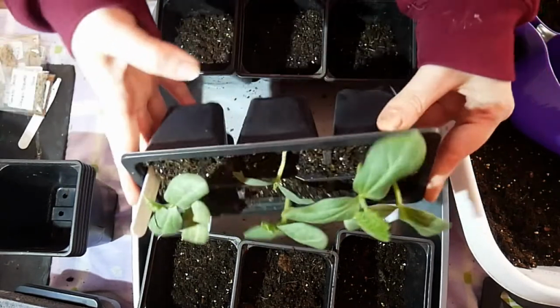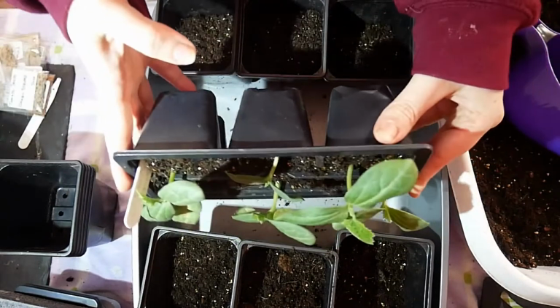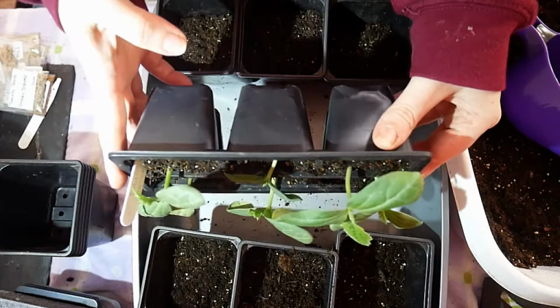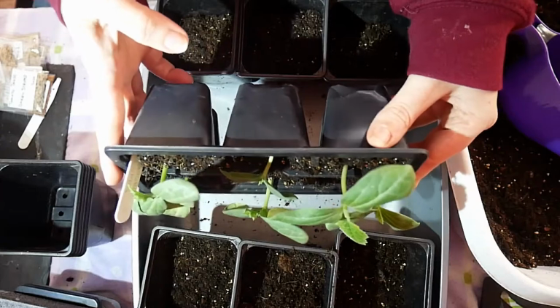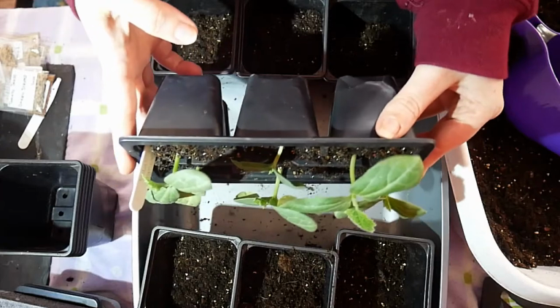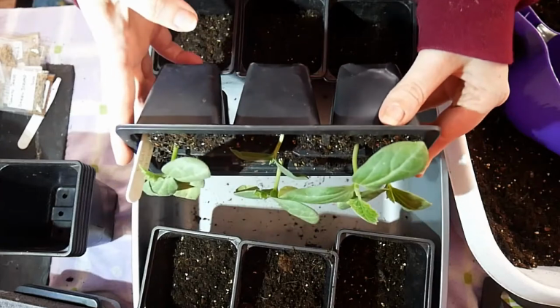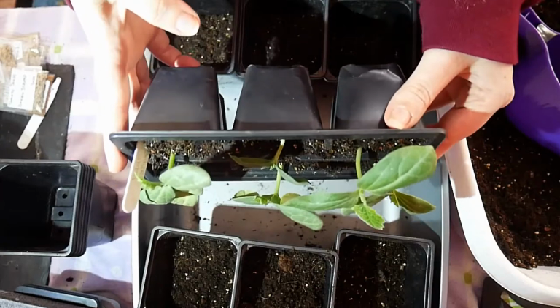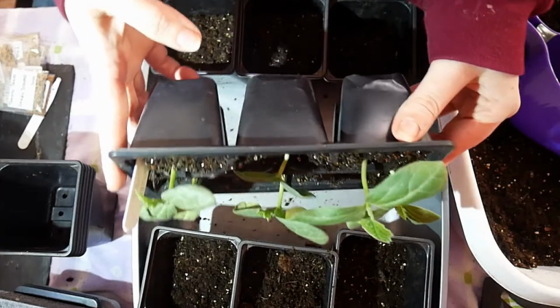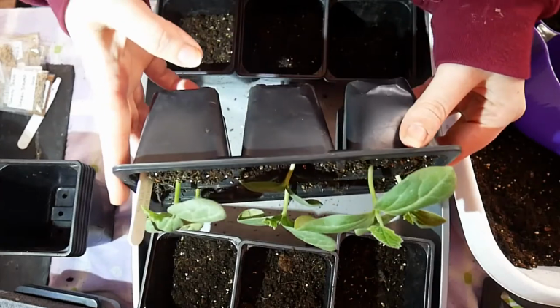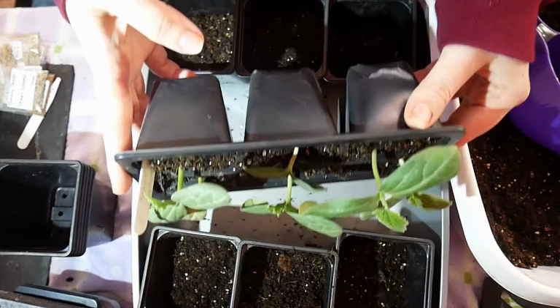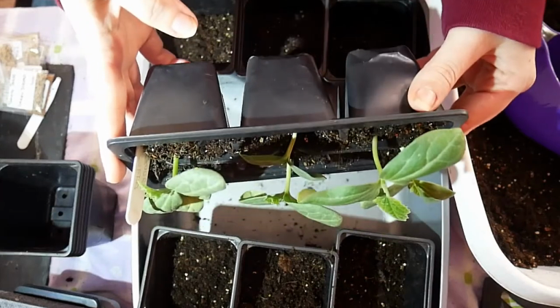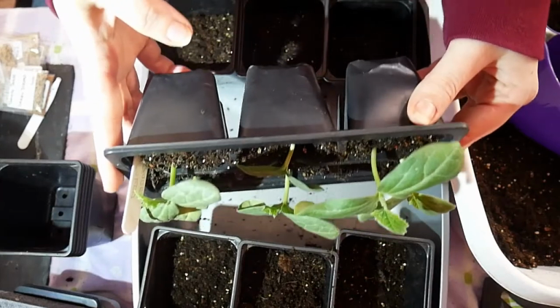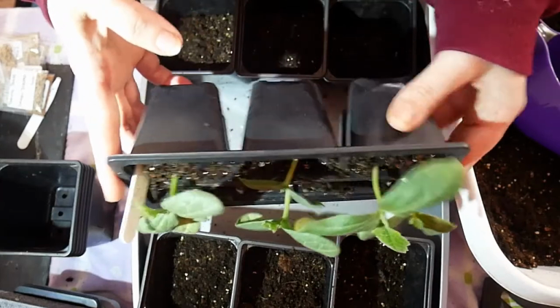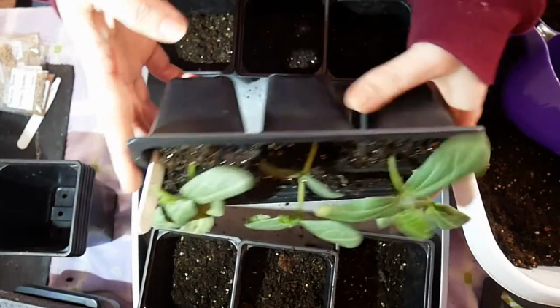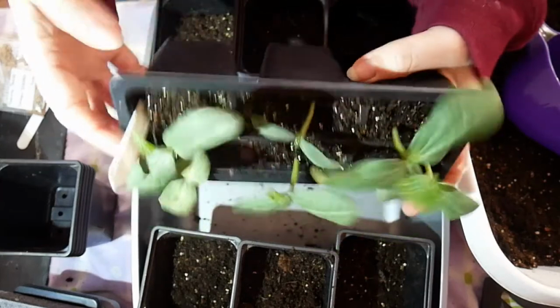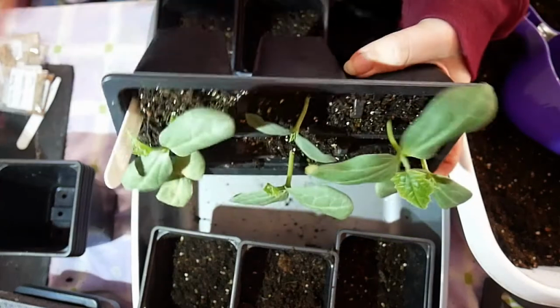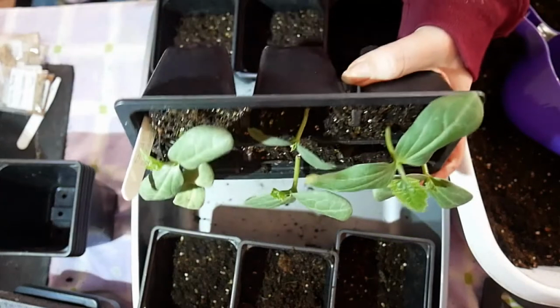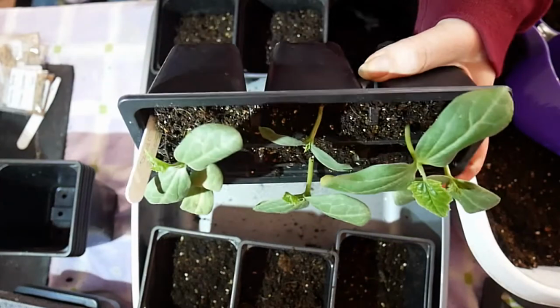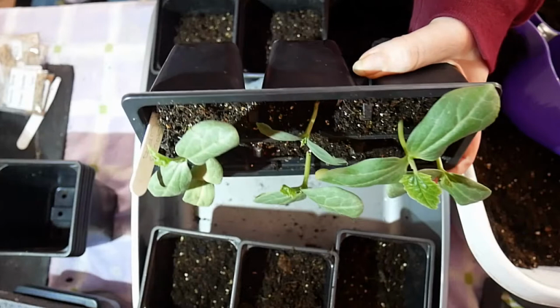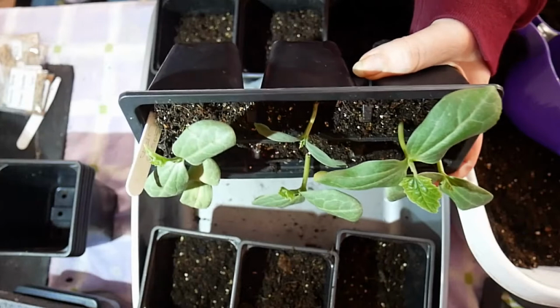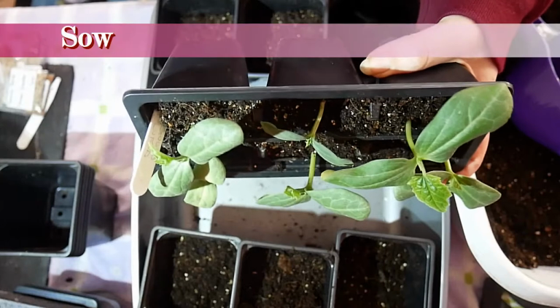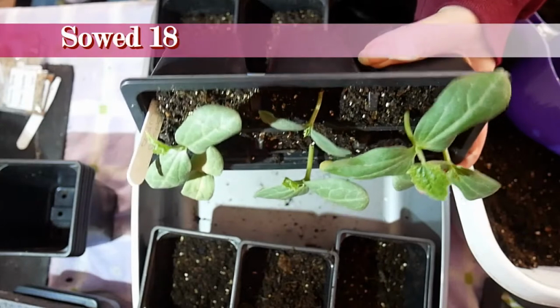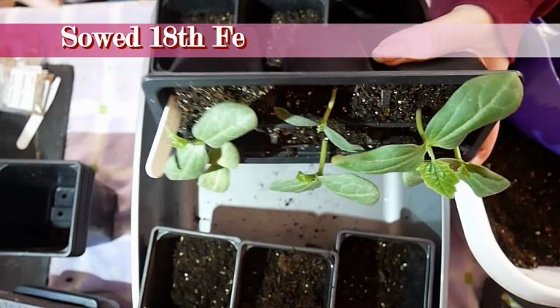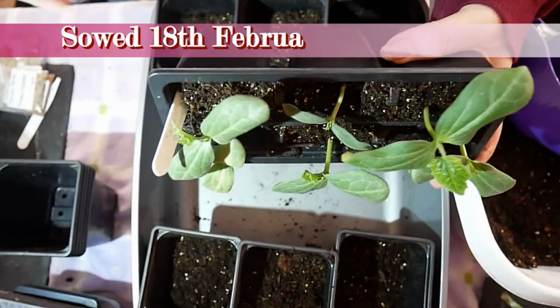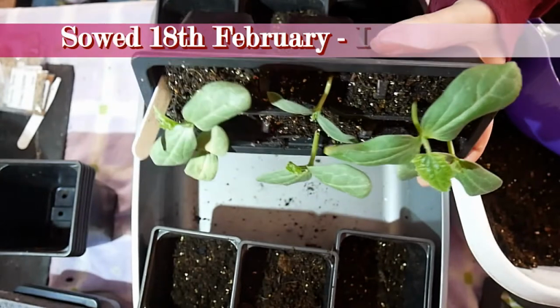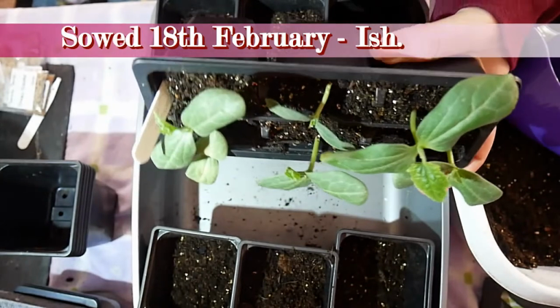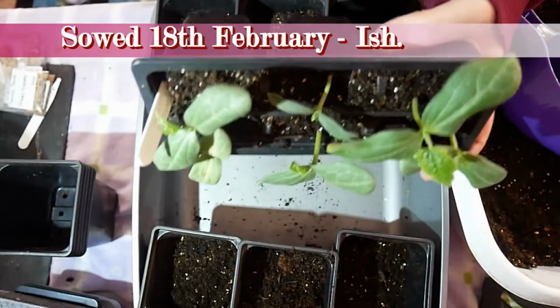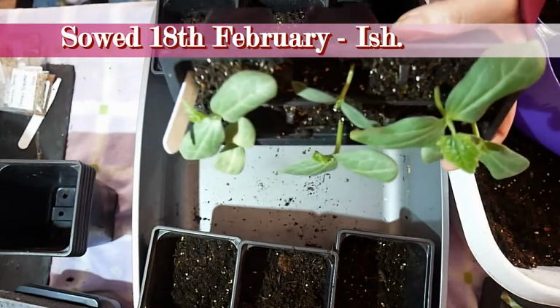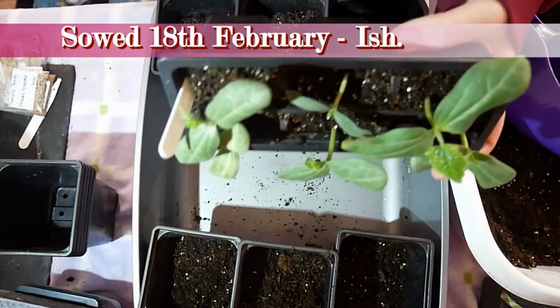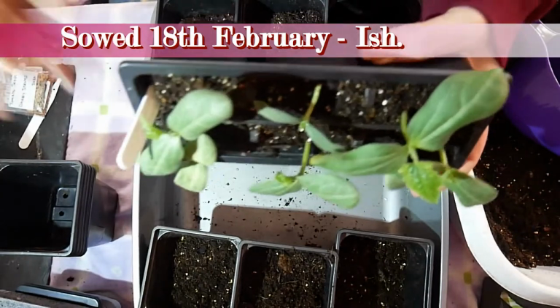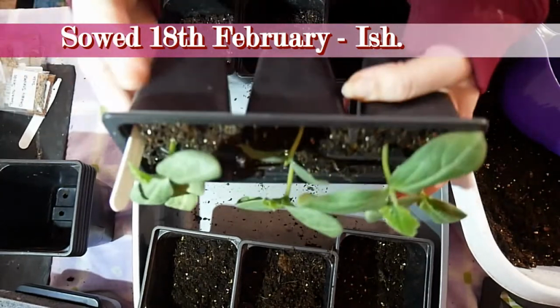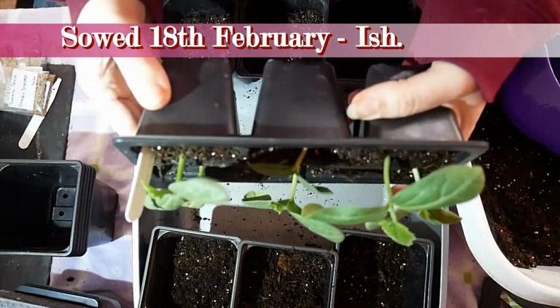You can see they've come on quite well since we planted them. I'll put a little thing up on the screen showing when that was and a link to that video.